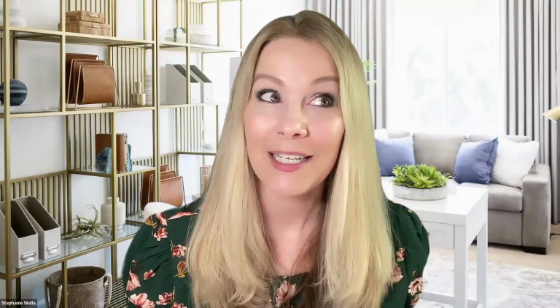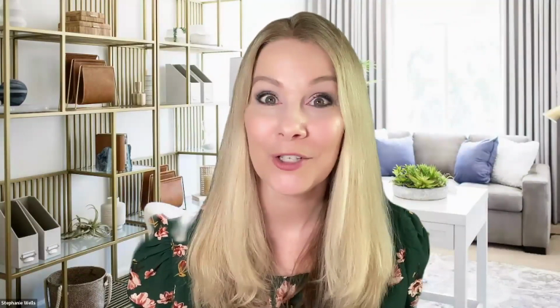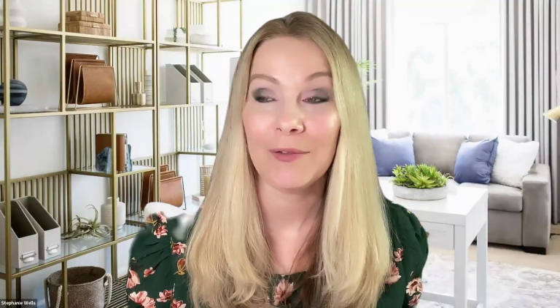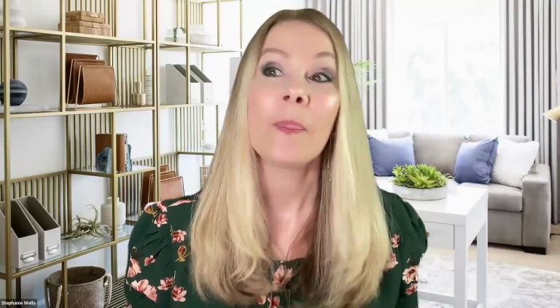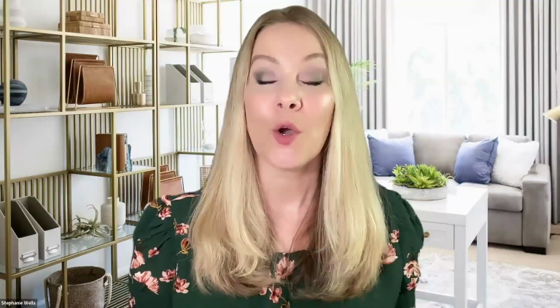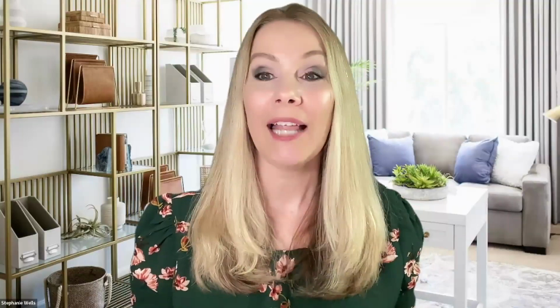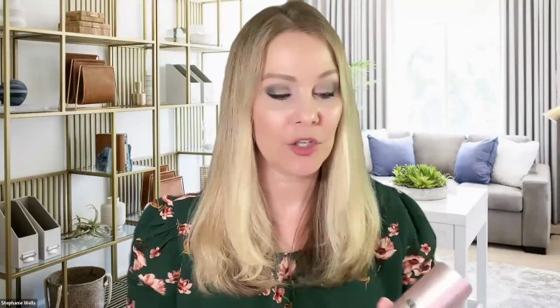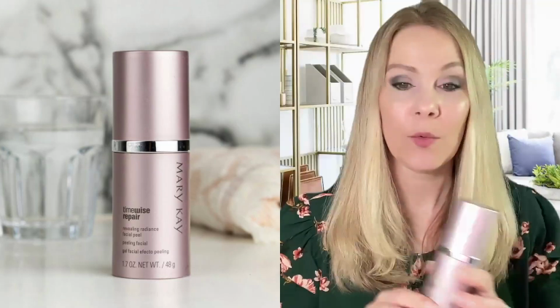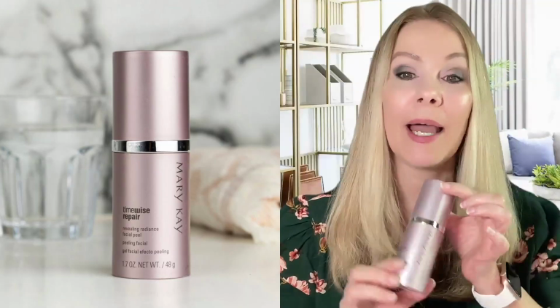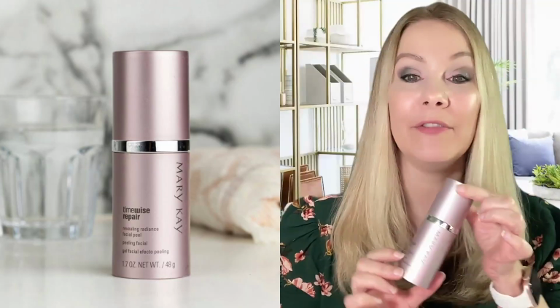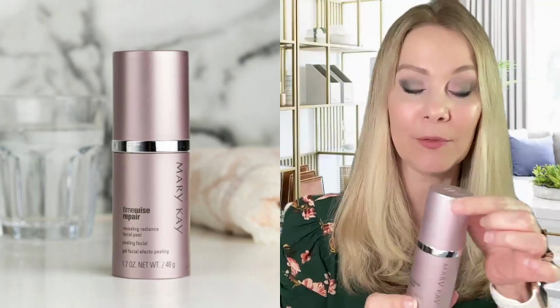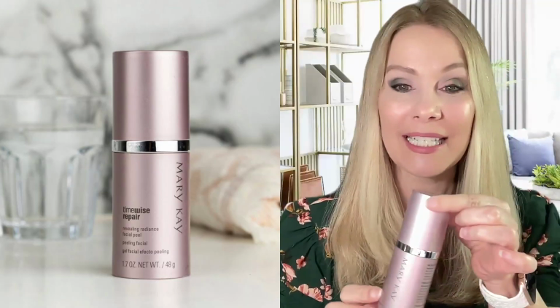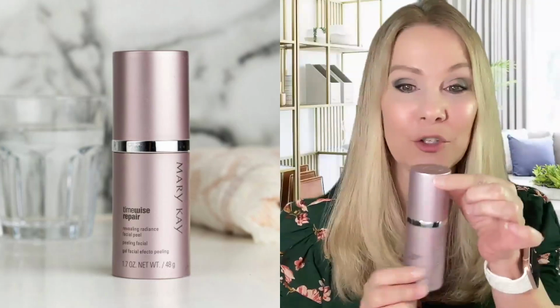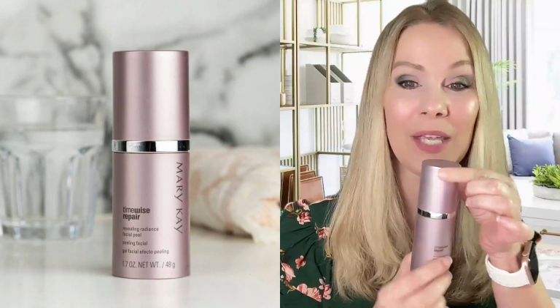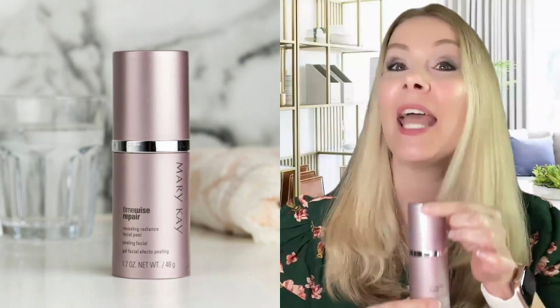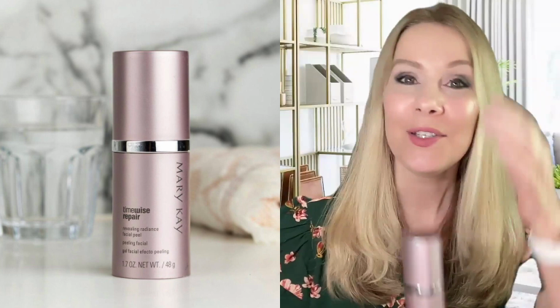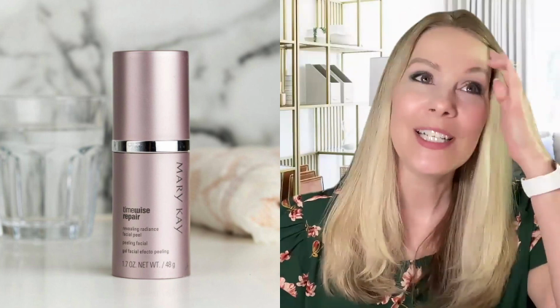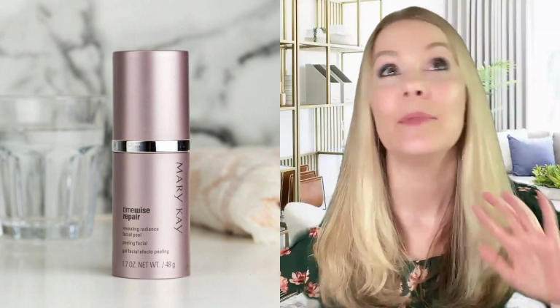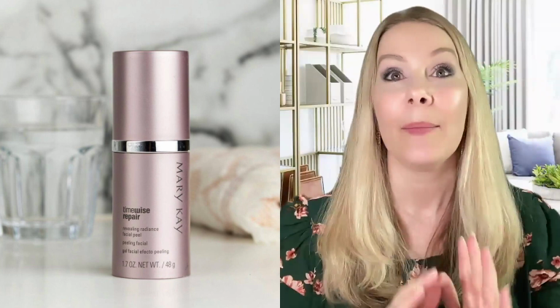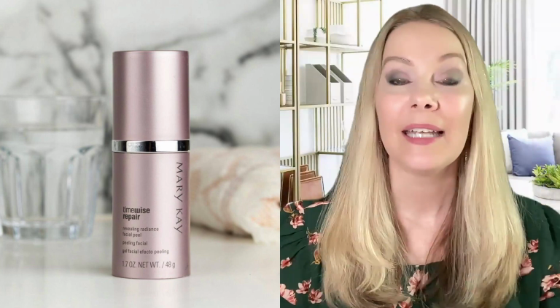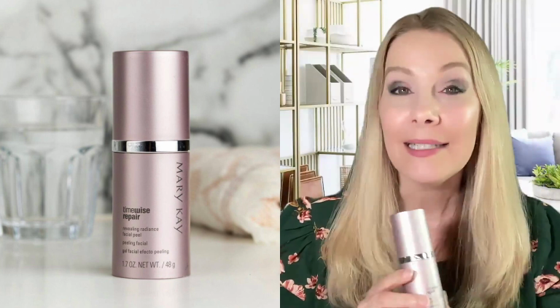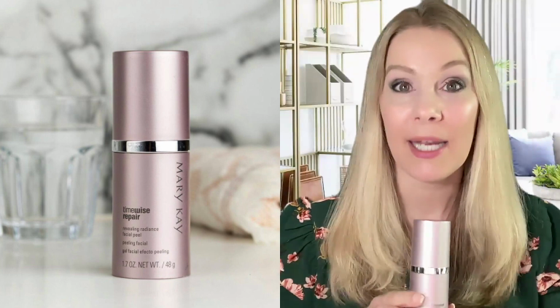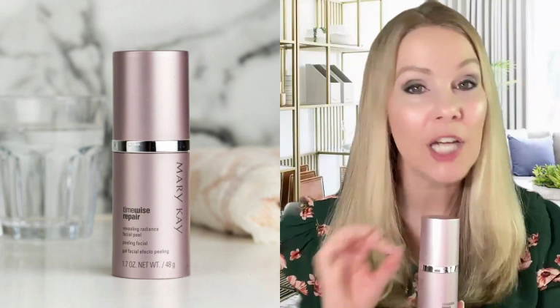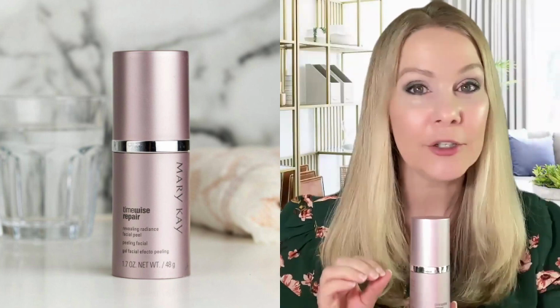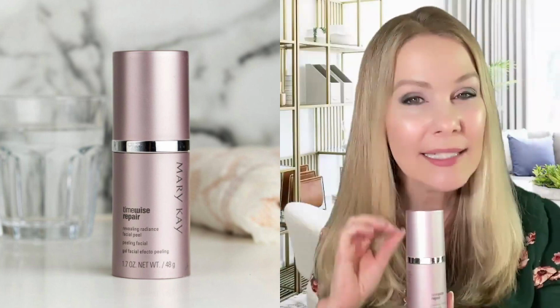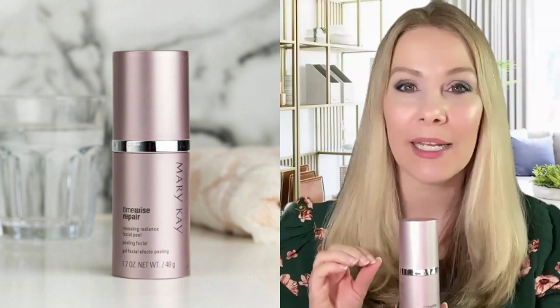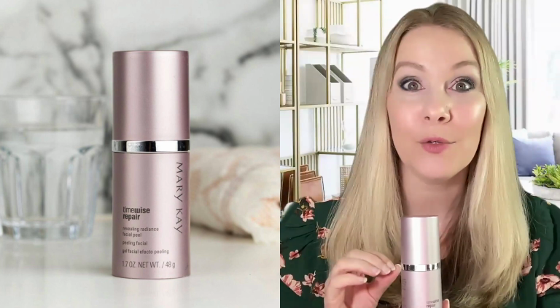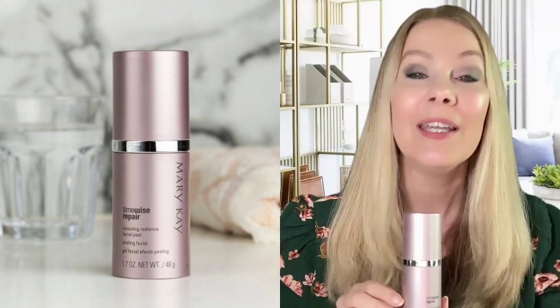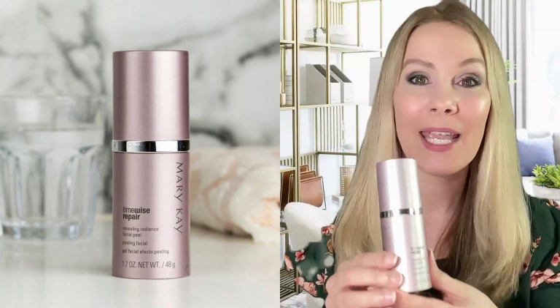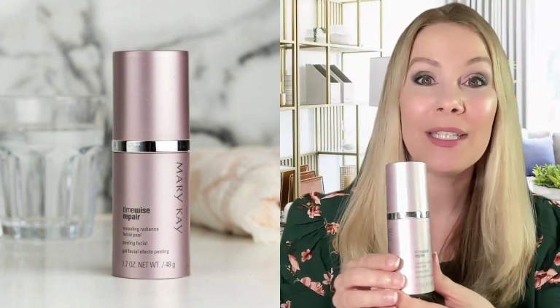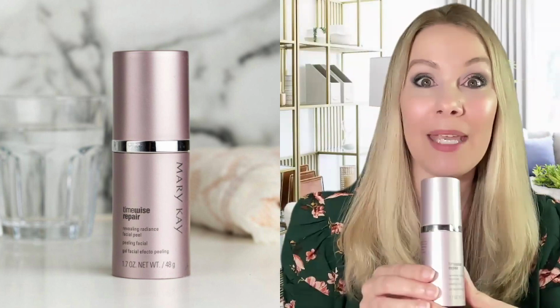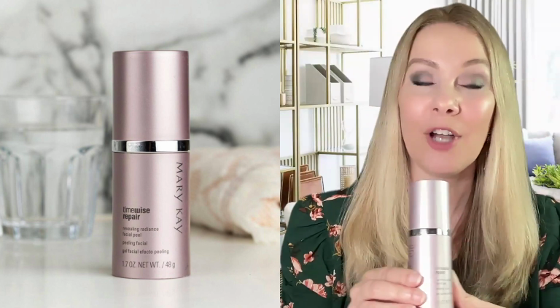I know Mondays are usually crazy. So what I like to start with is my Revealing Radiance Facial Peel. How this works is it takes at least 10 minutes. So you've got to make sure you have at least 10 minutes of you time to be able to use this amazing product.